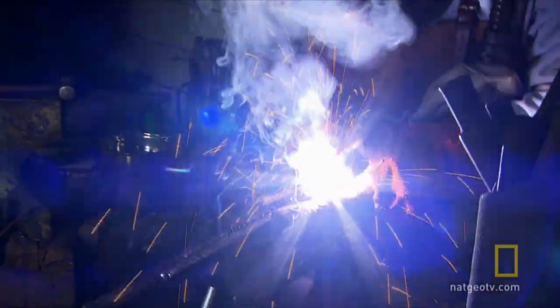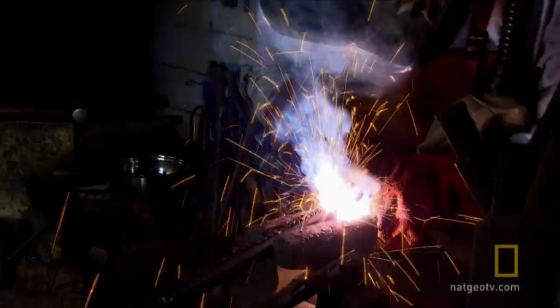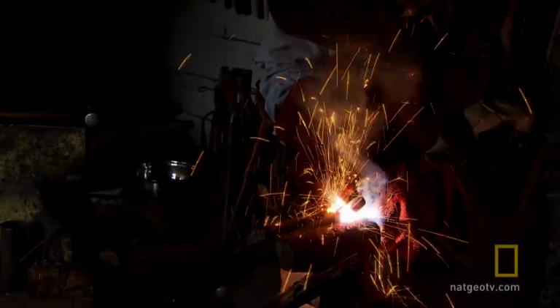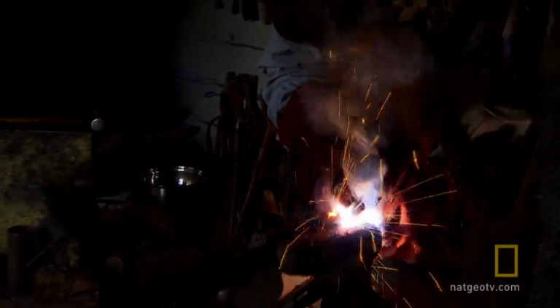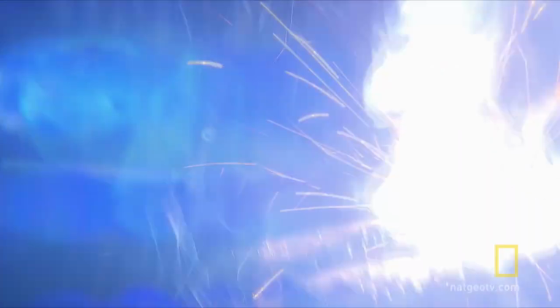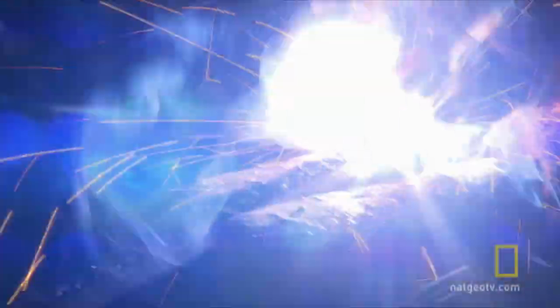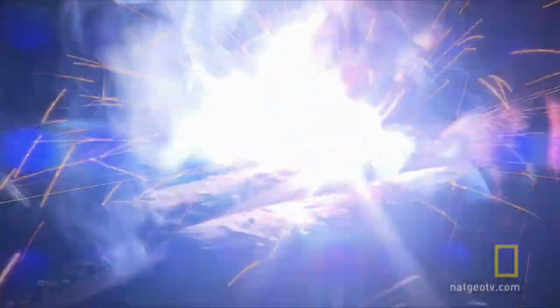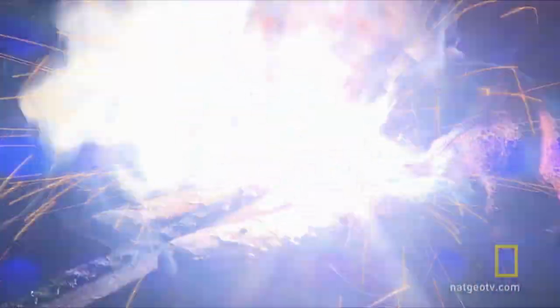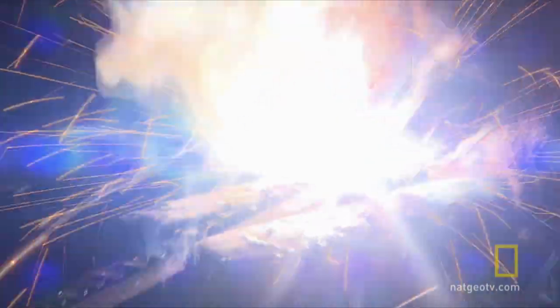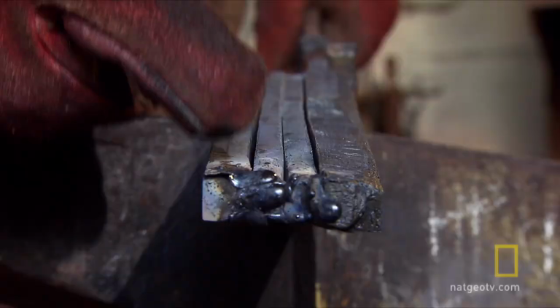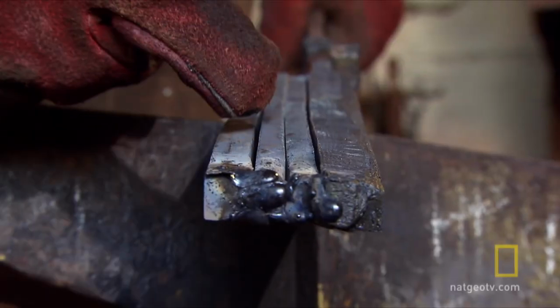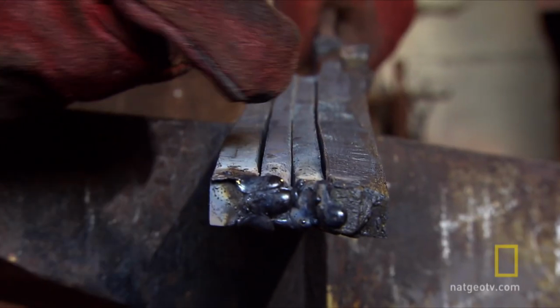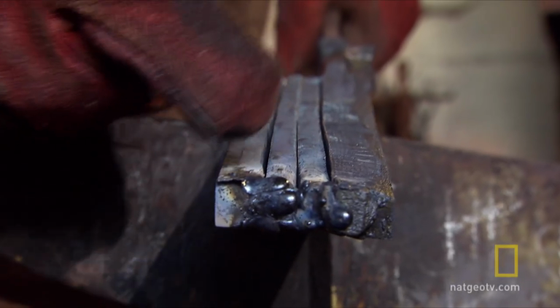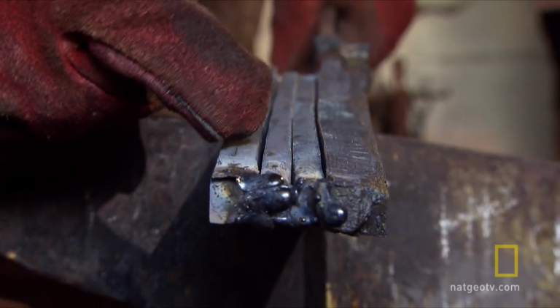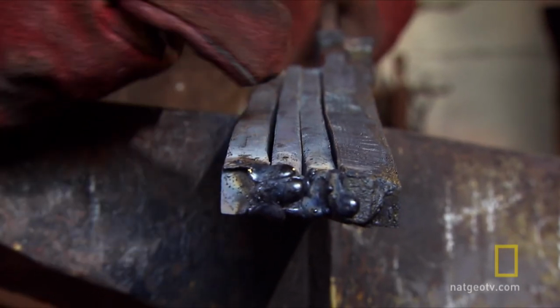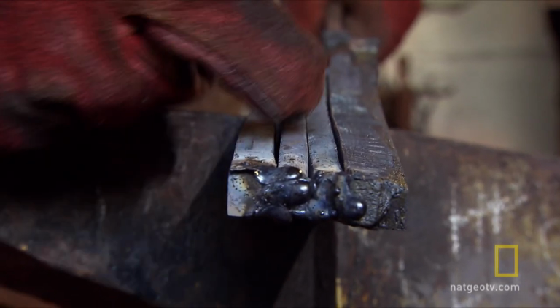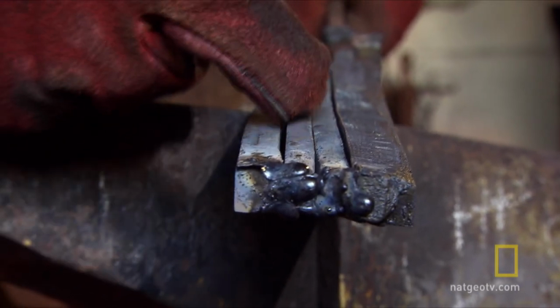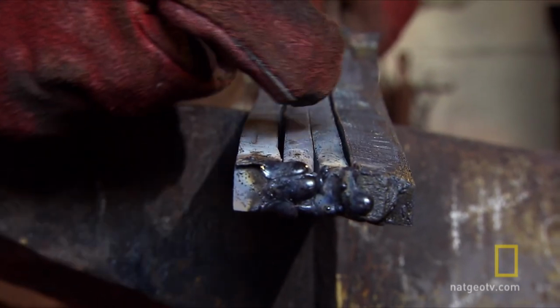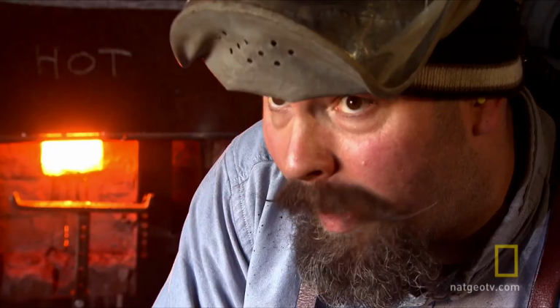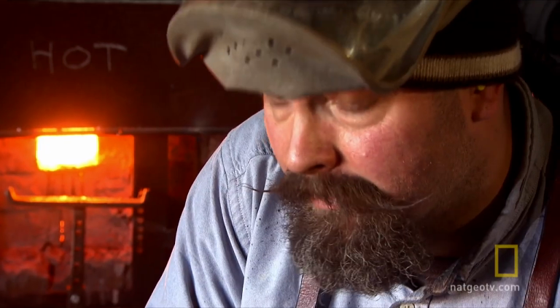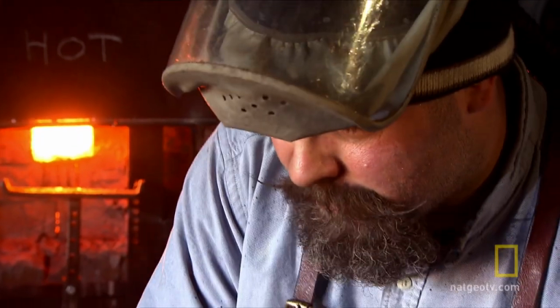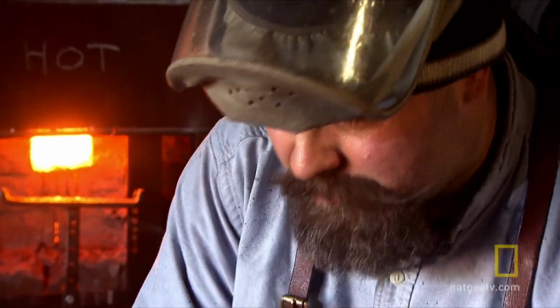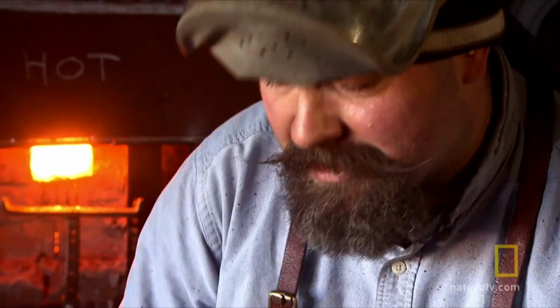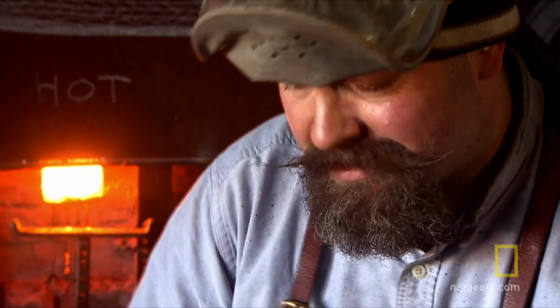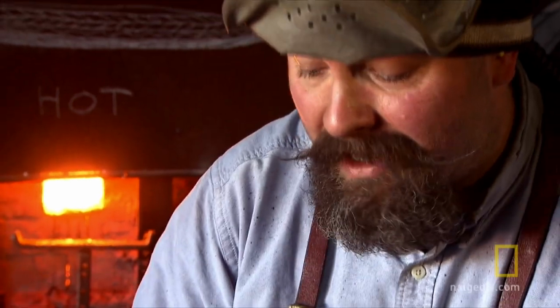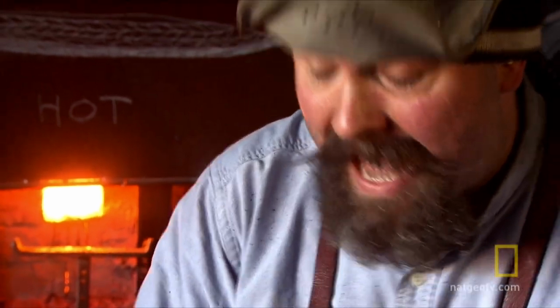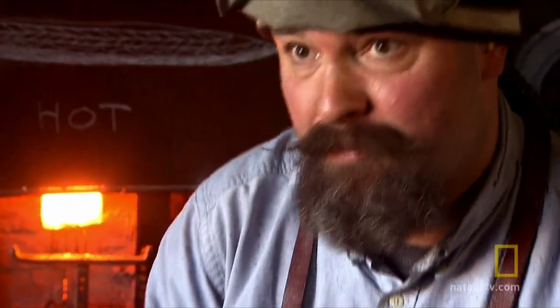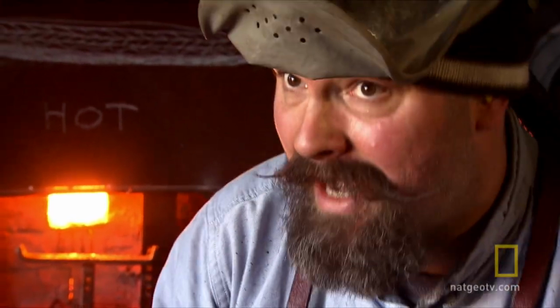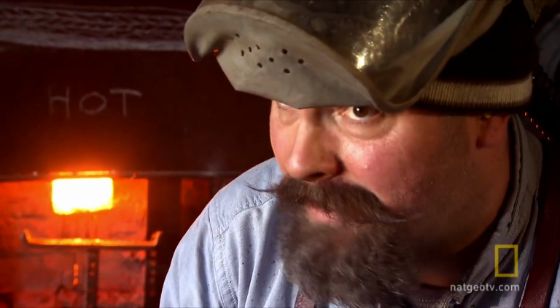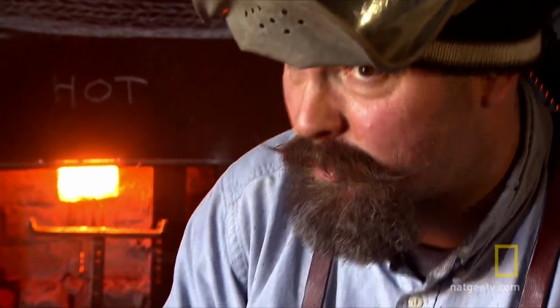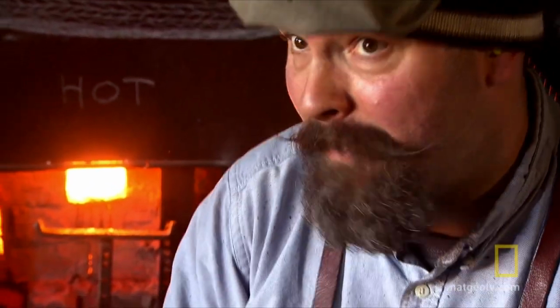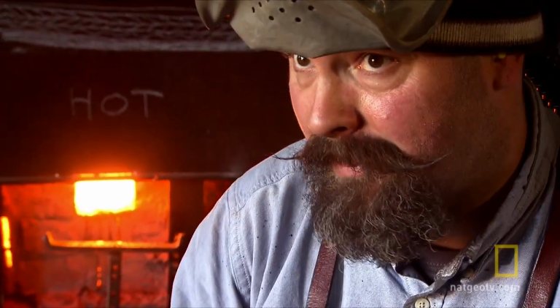Owen then joins all the sections at the ends. They're acting in a very complex engineering way, which, considering this is how the Saxons made their blades, is quite amazing.